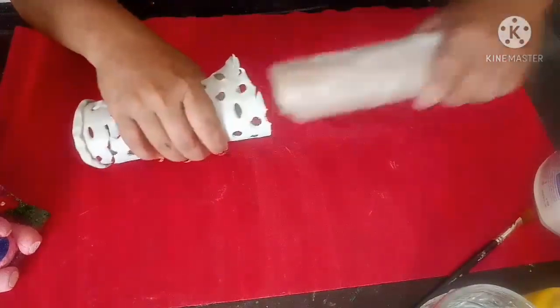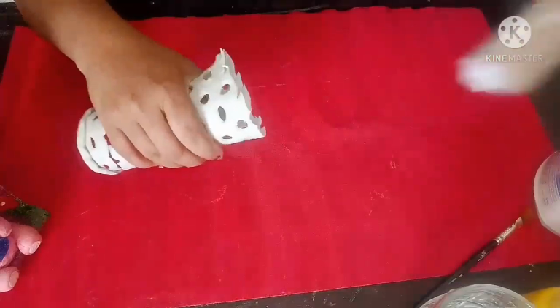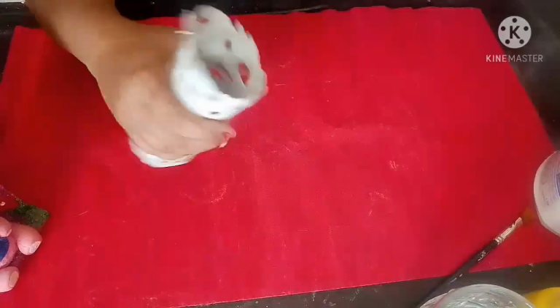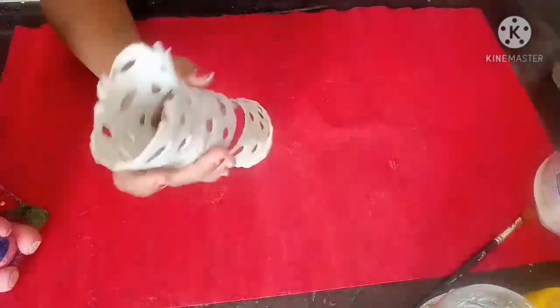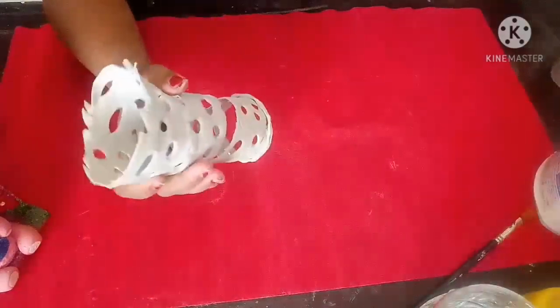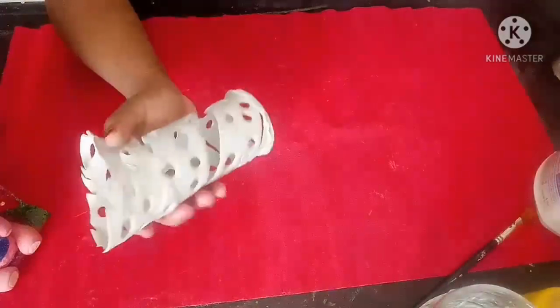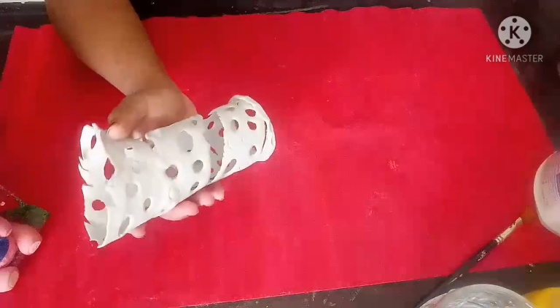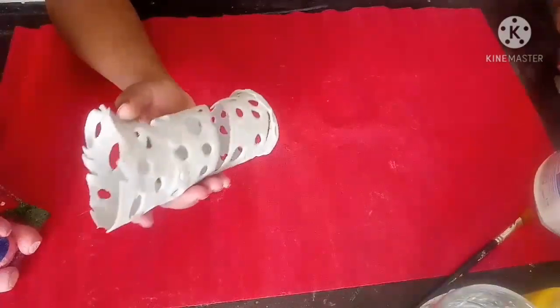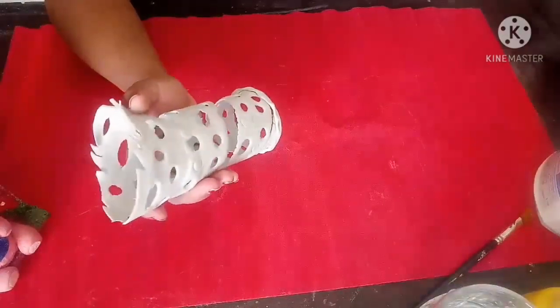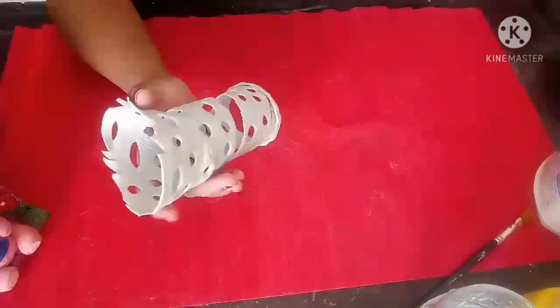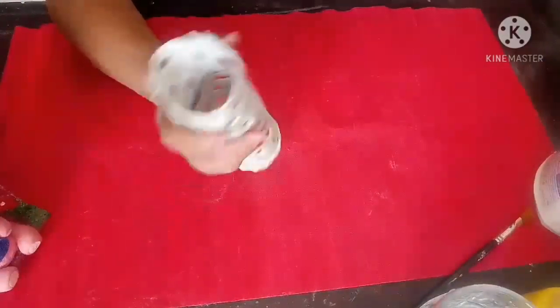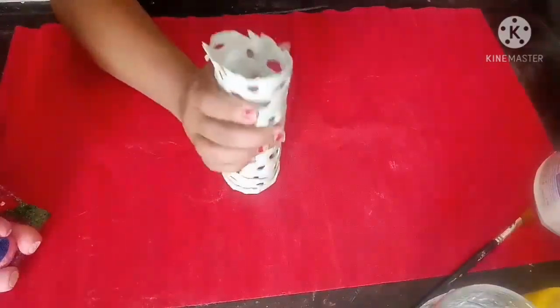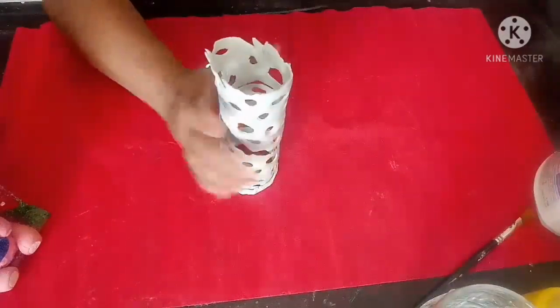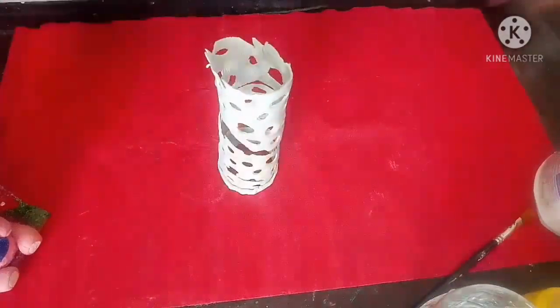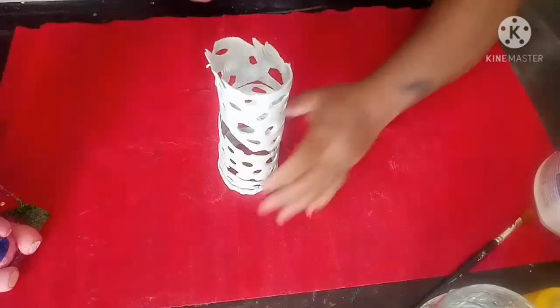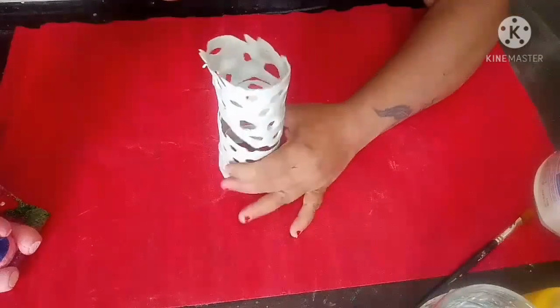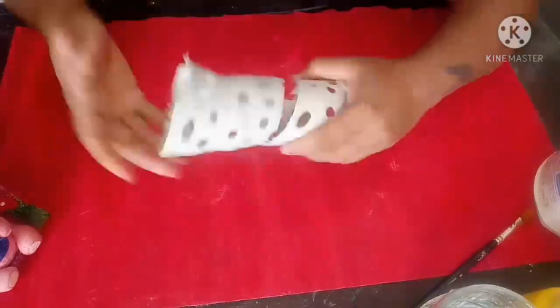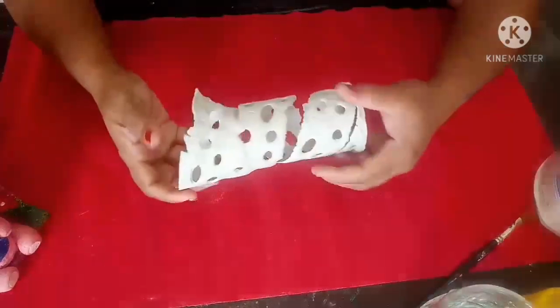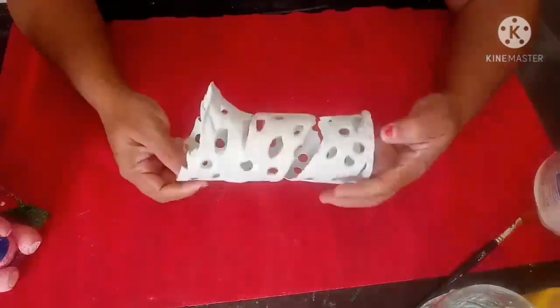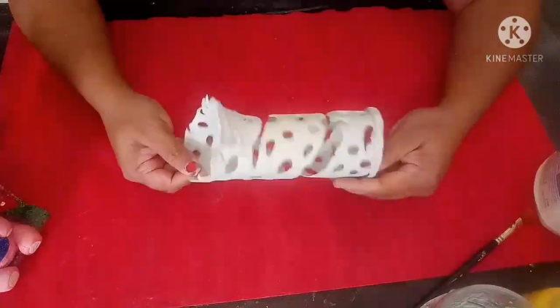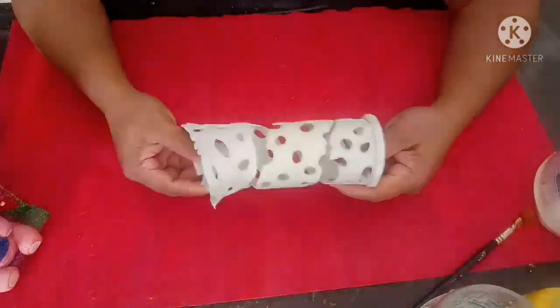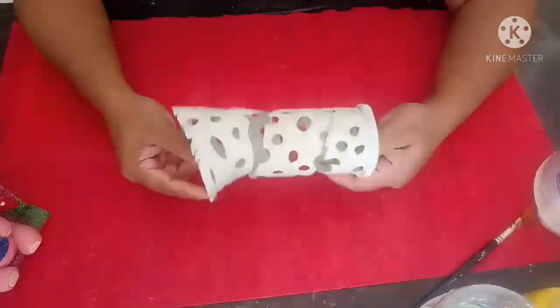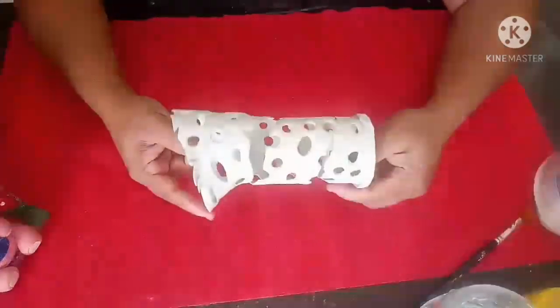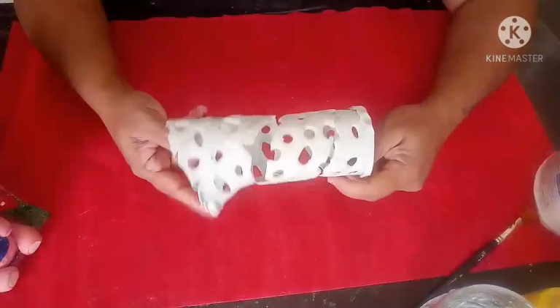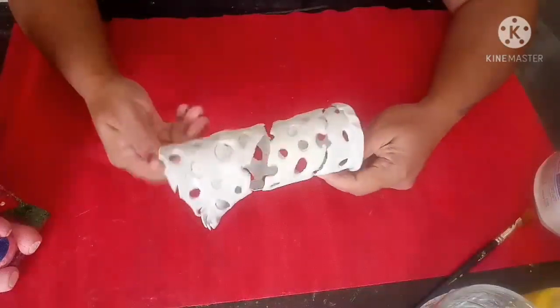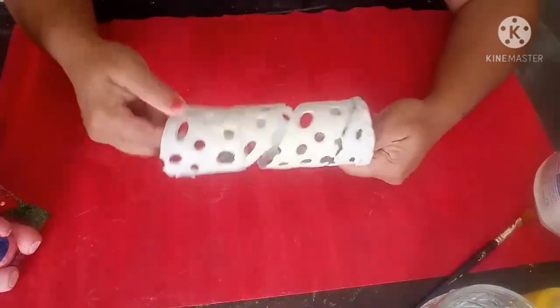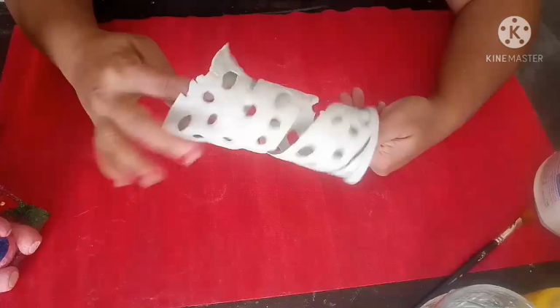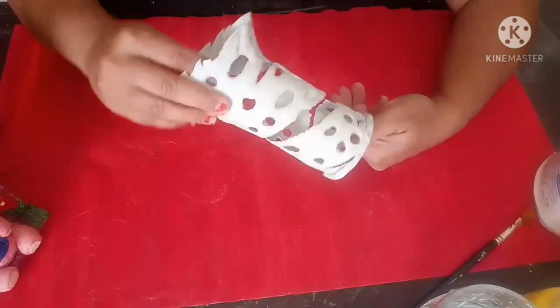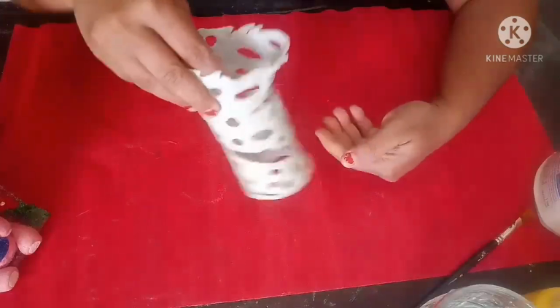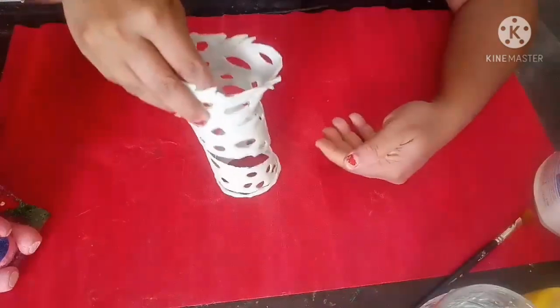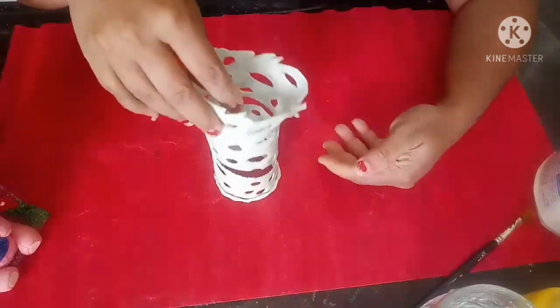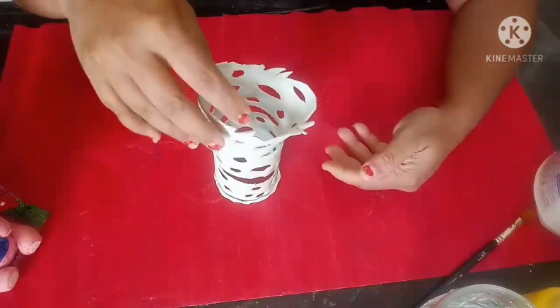Now you can see how beautifully it has come out — the vase shape — with clay.